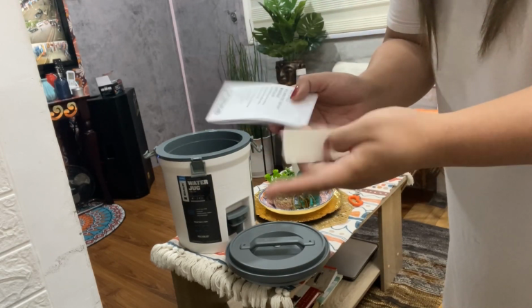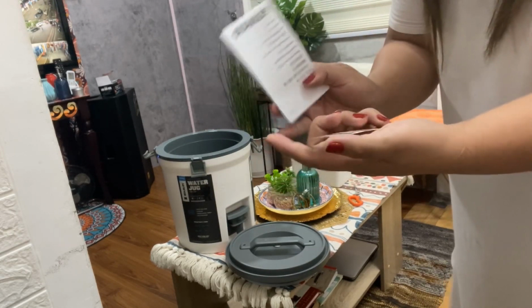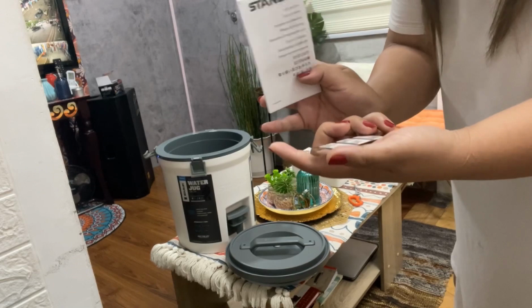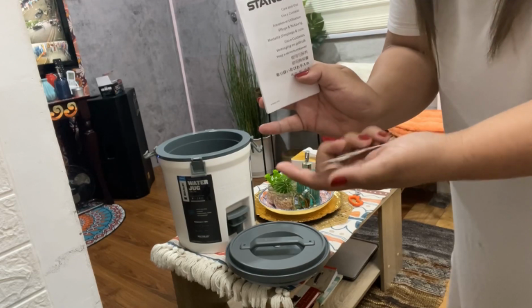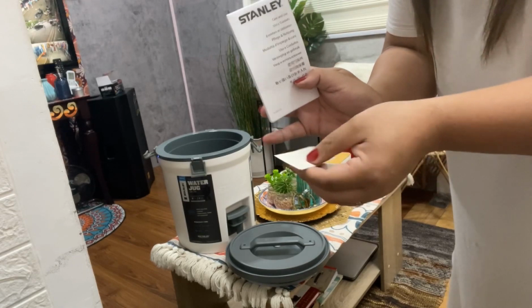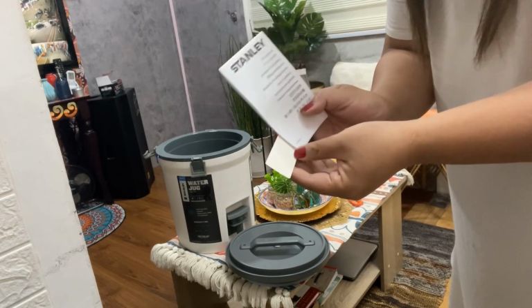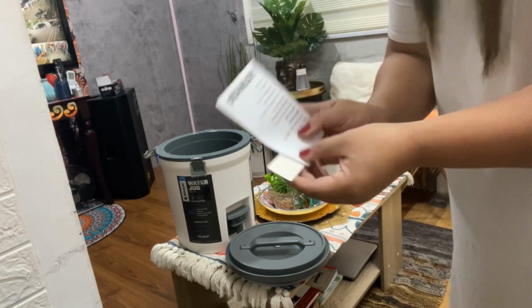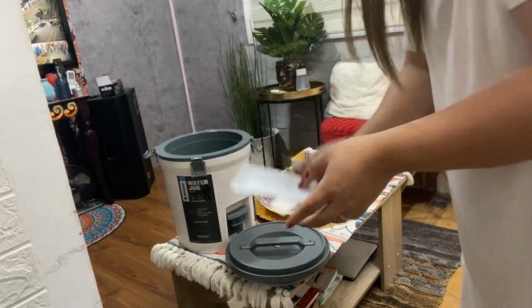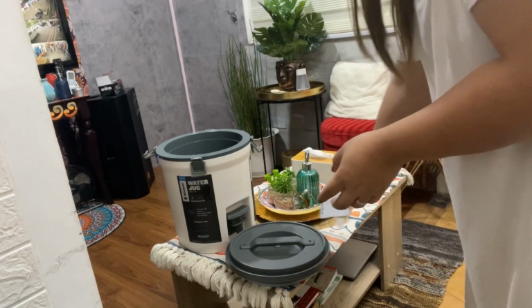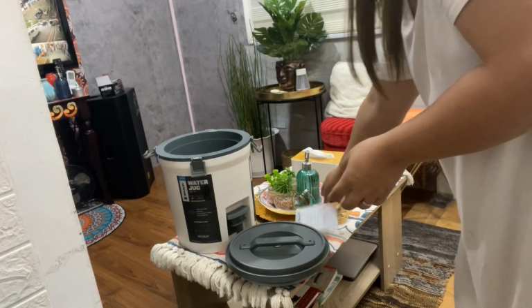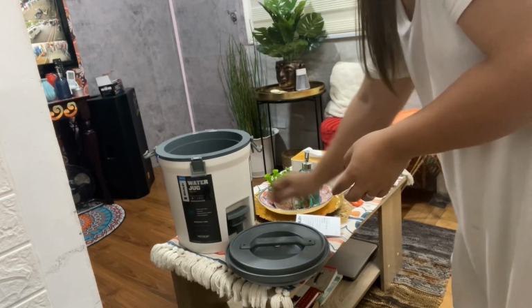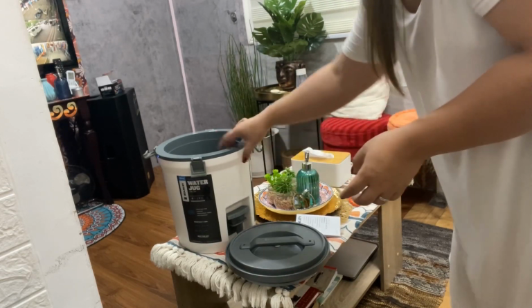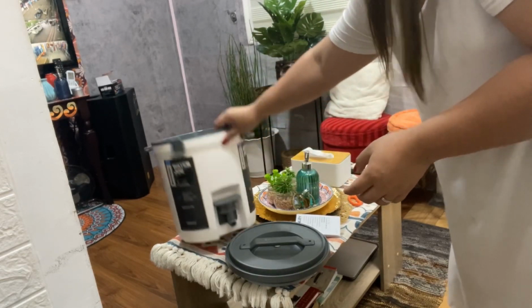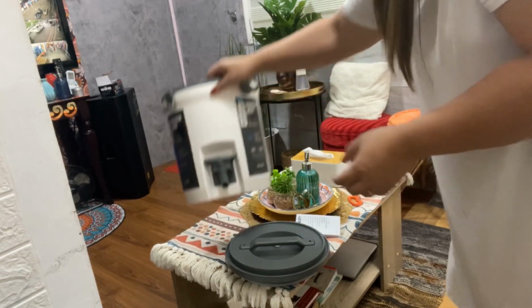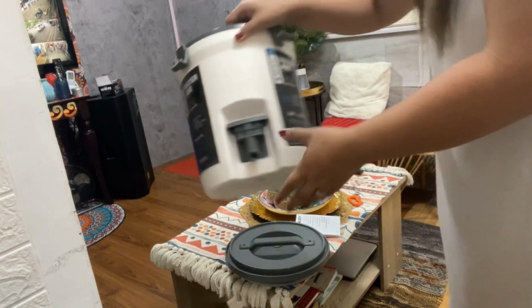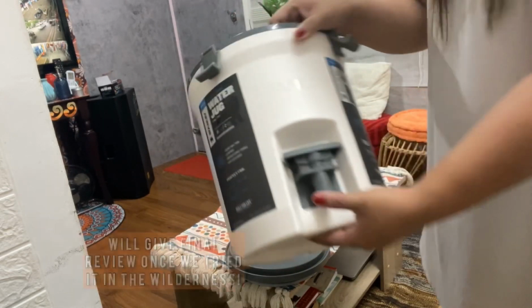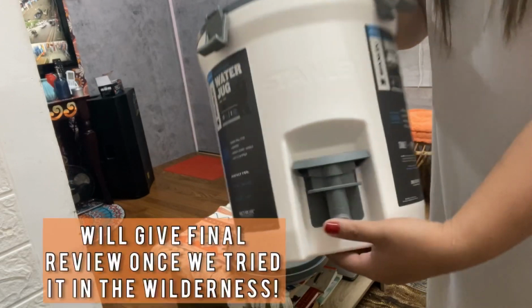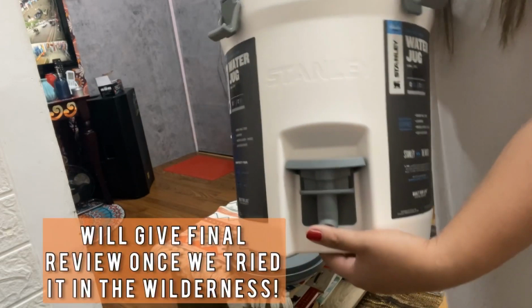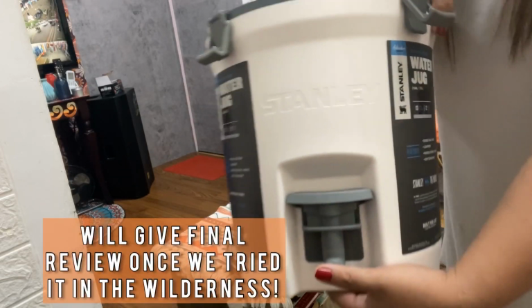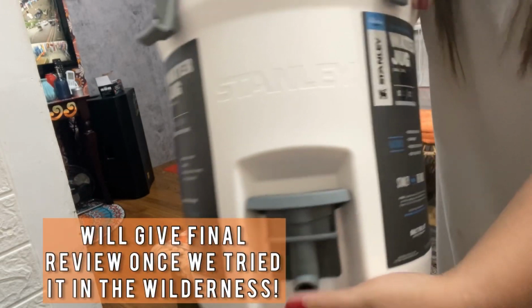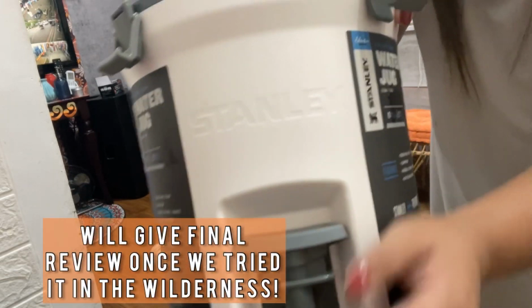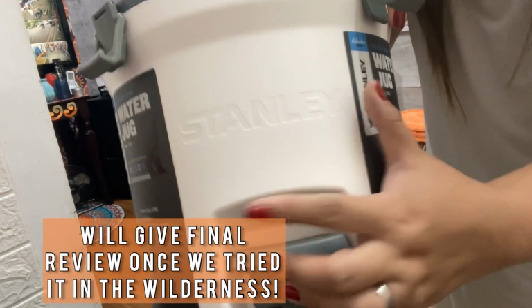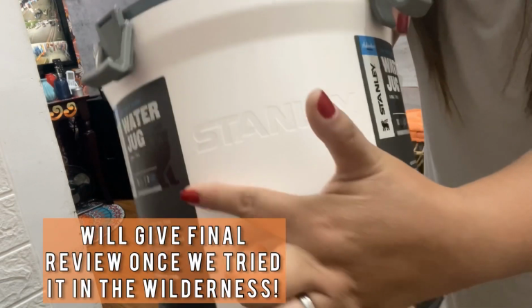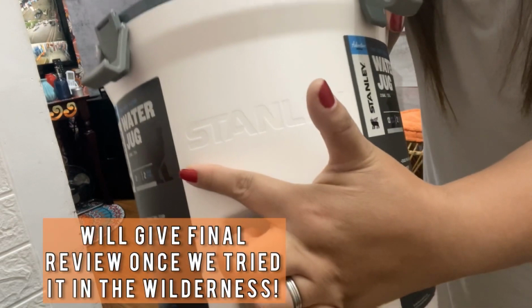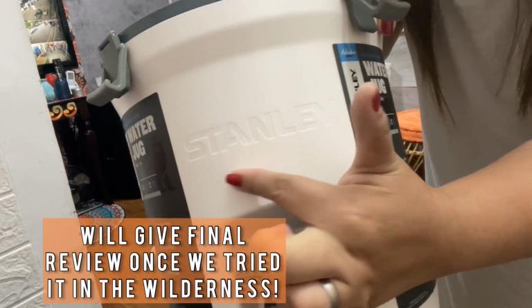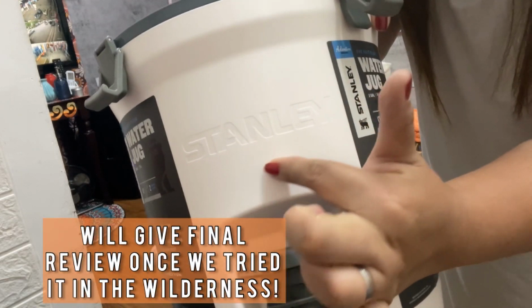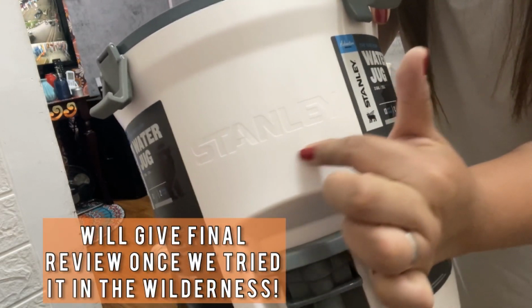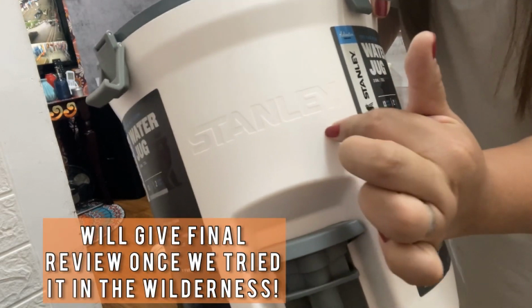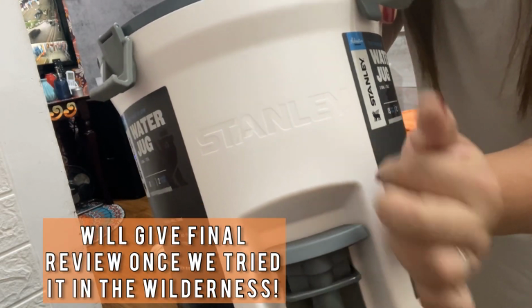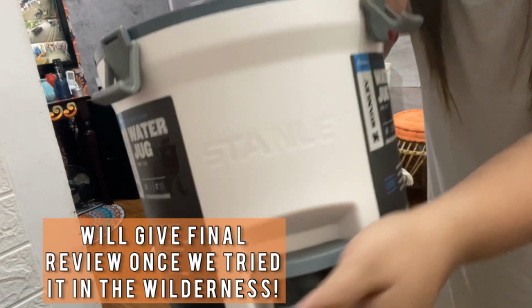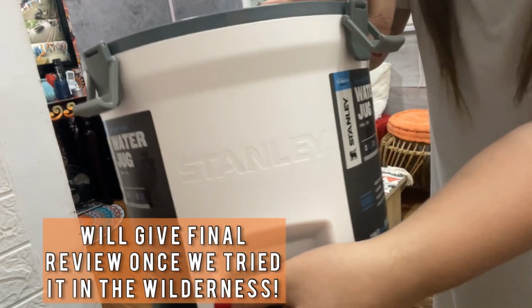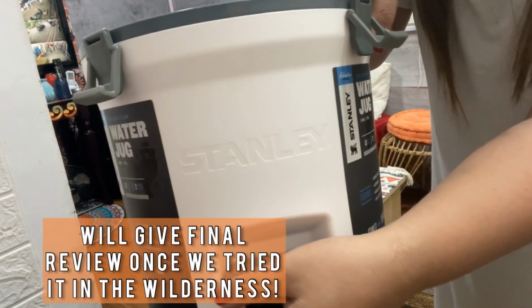I love it. All in all, I am so impressed with how the product was built and I can't wait to use it on our next camp. So there you have it, ladies and gents — the Stanley water jug, 7.5 liters.